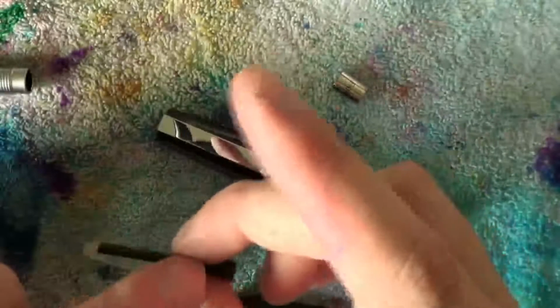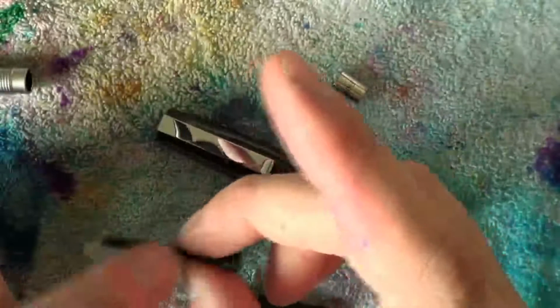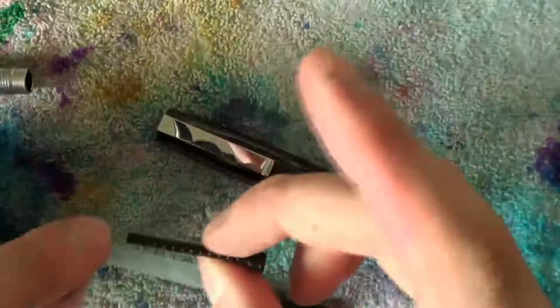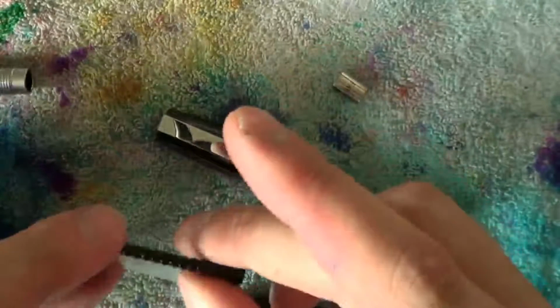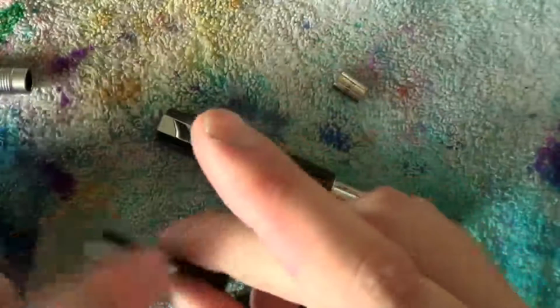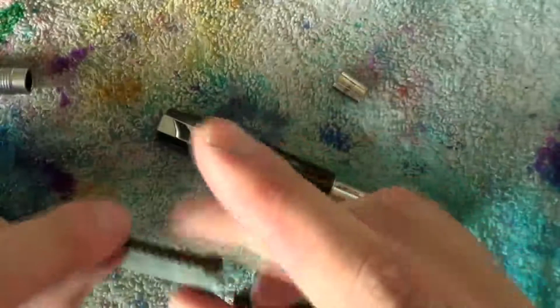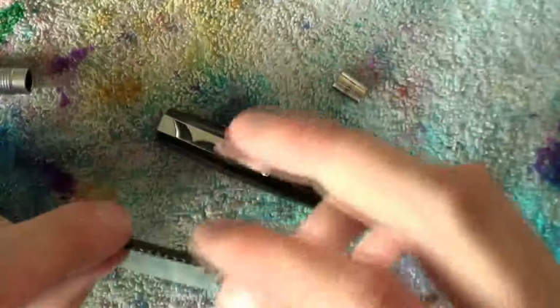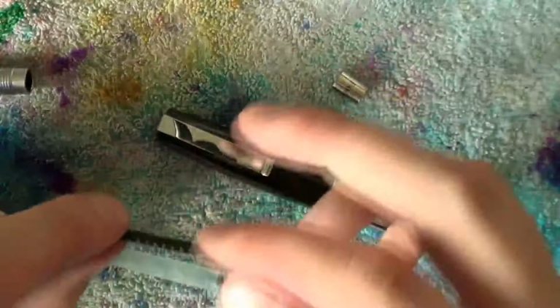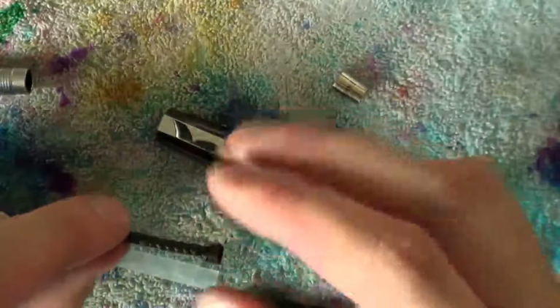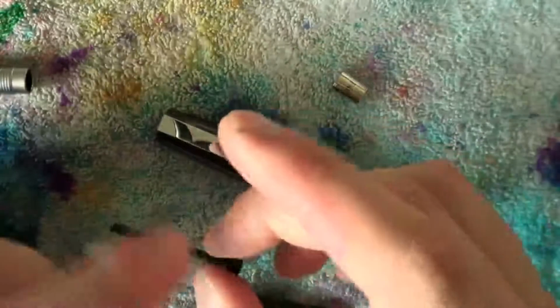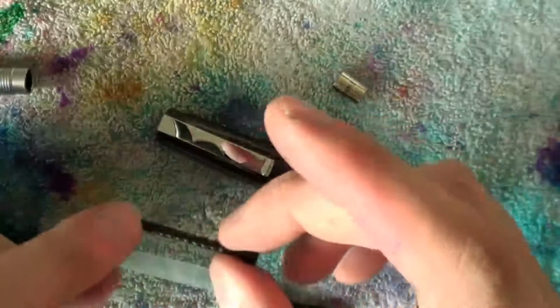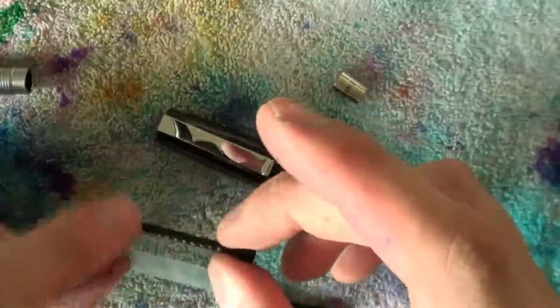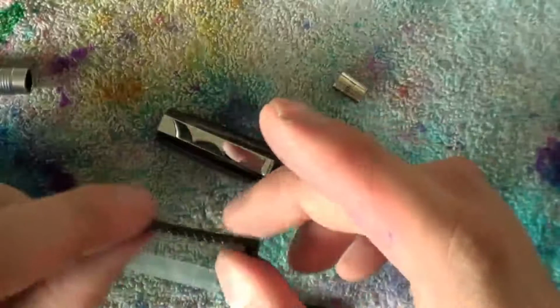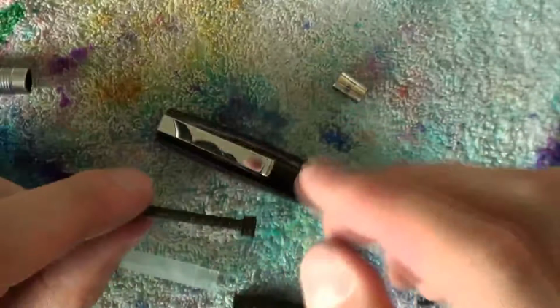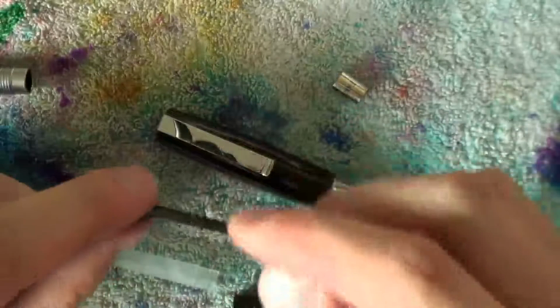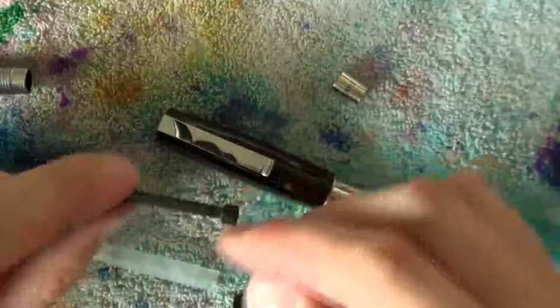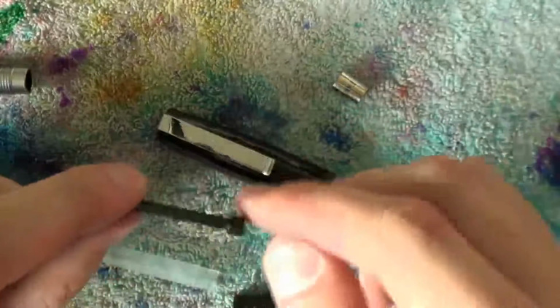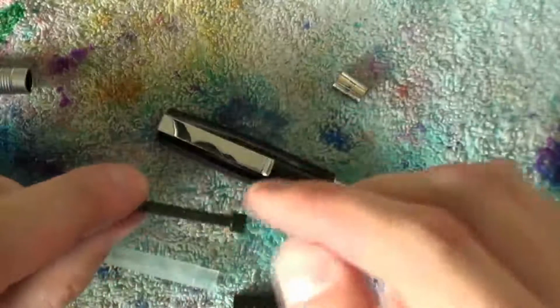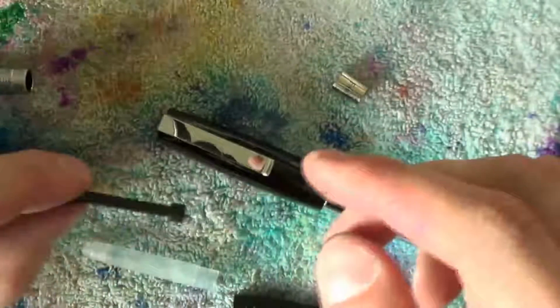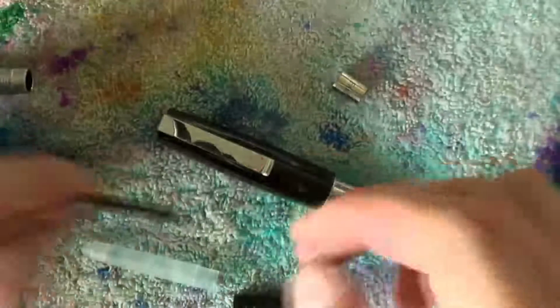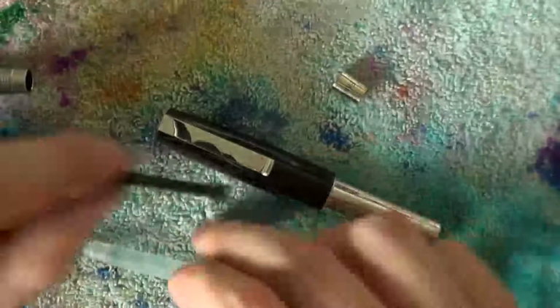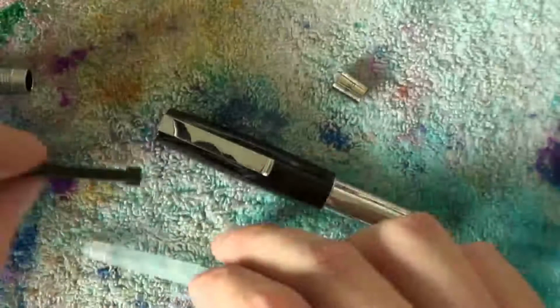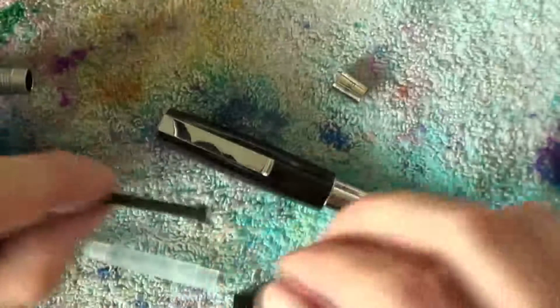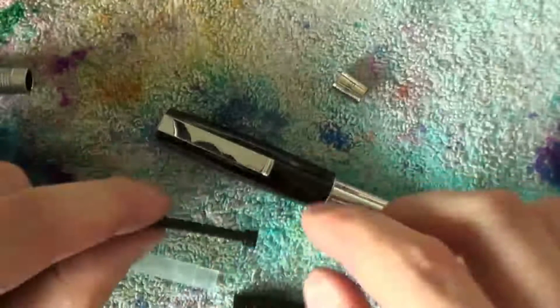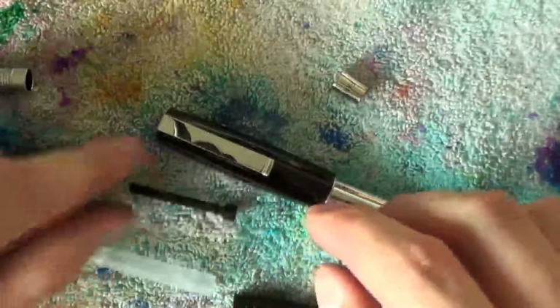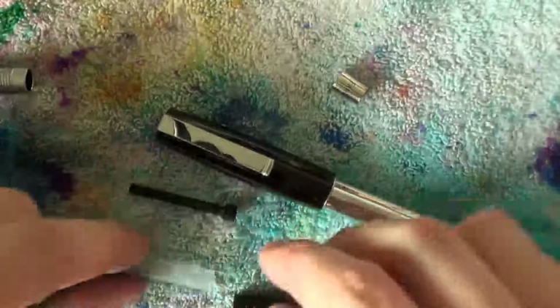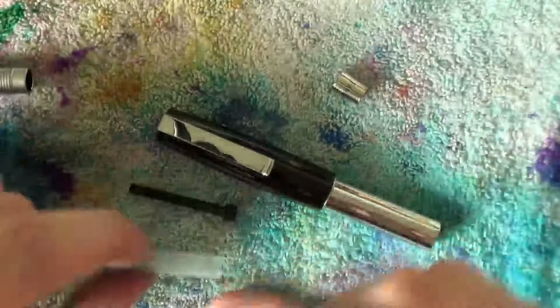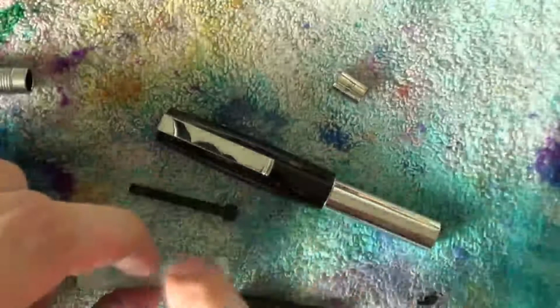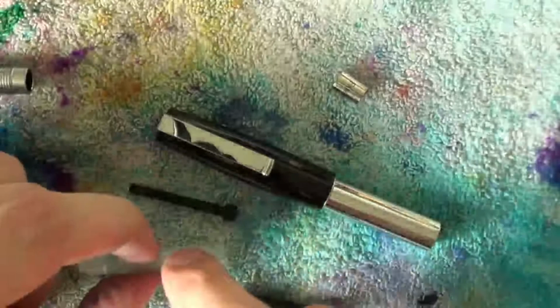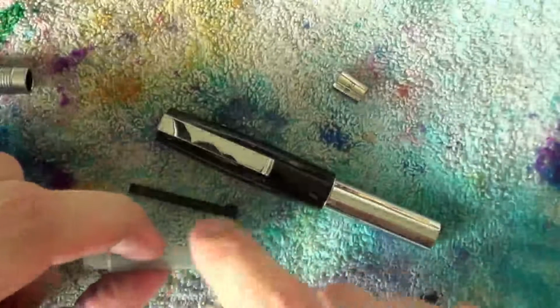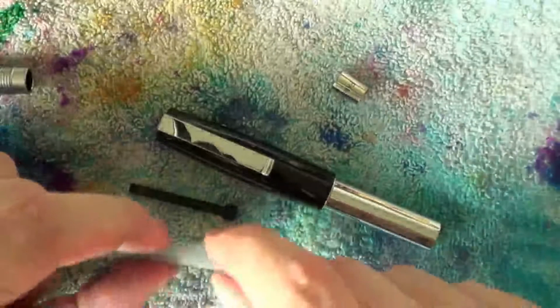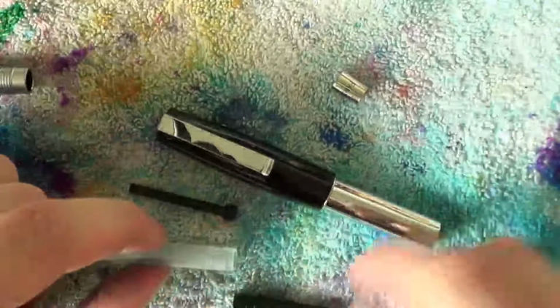Apply silicone grease there, there, and there on the threads for smooth operation, and on the seal for a smooth up and down movement inside the ink reservoir.